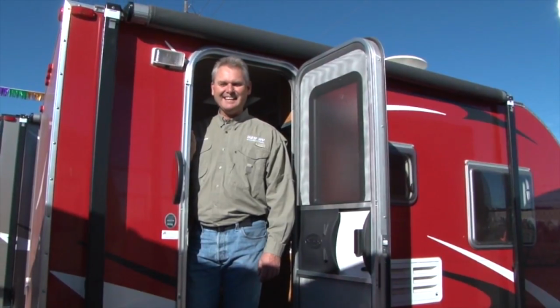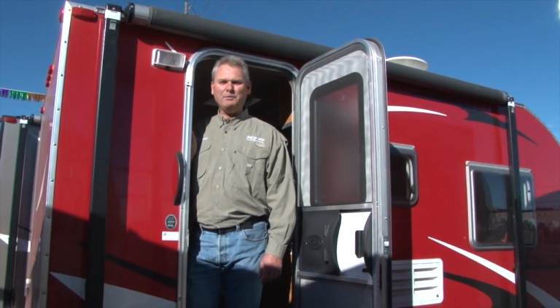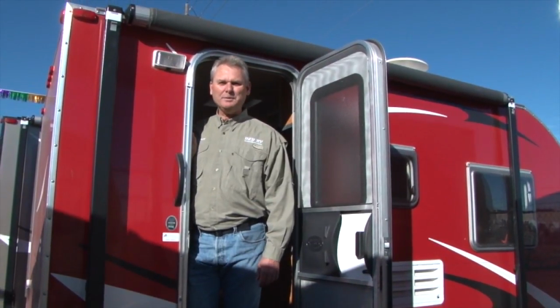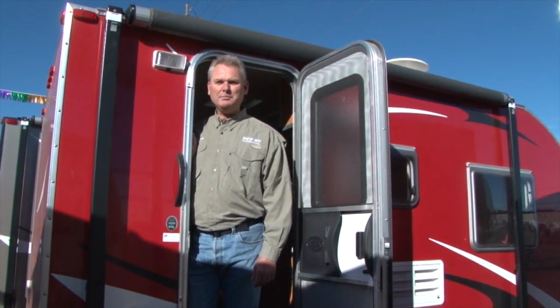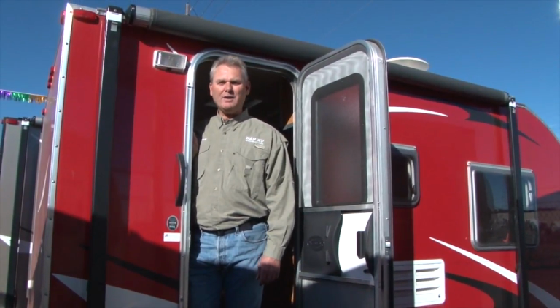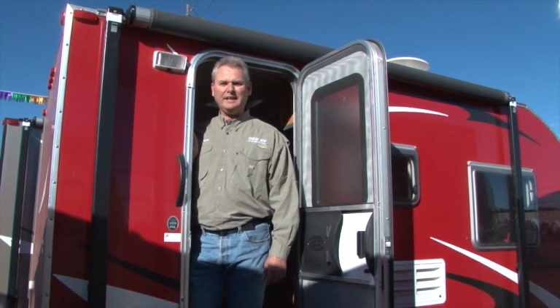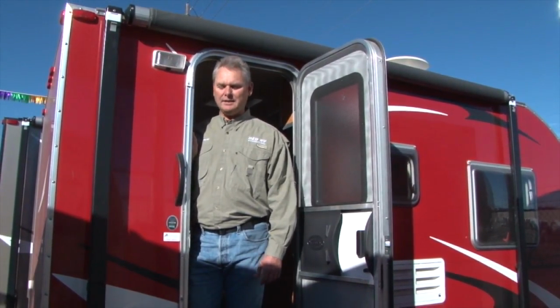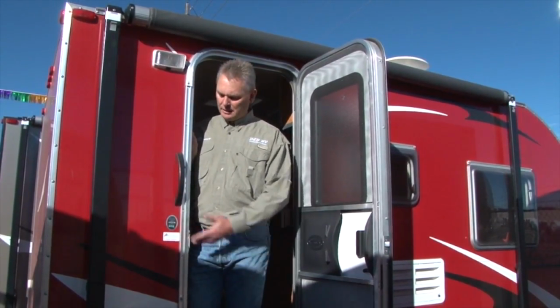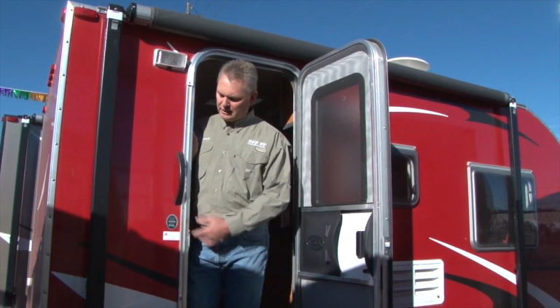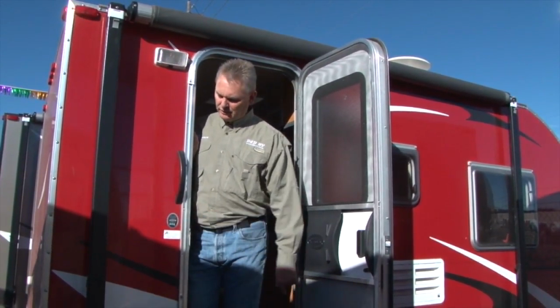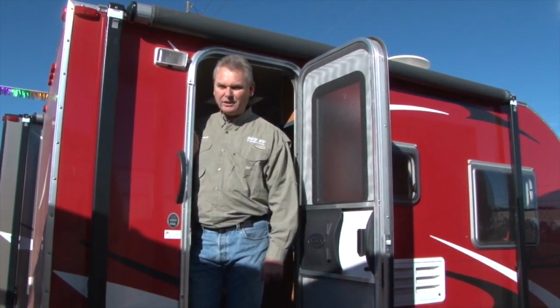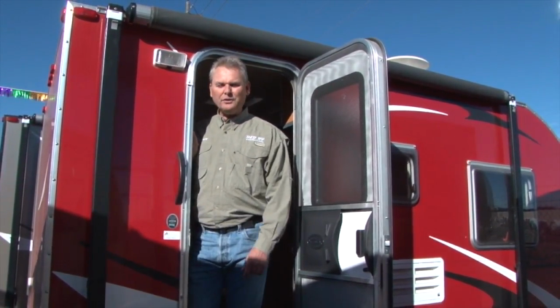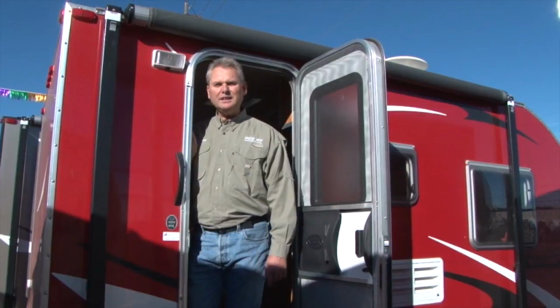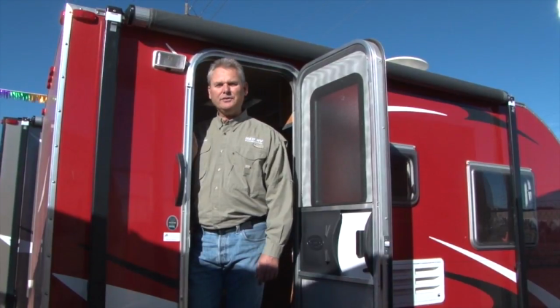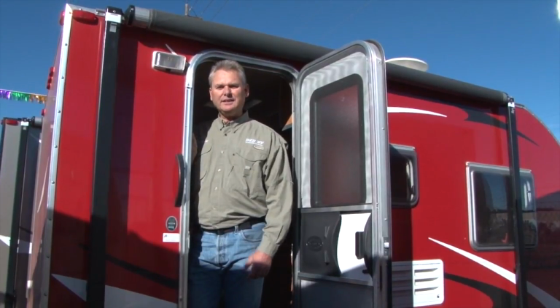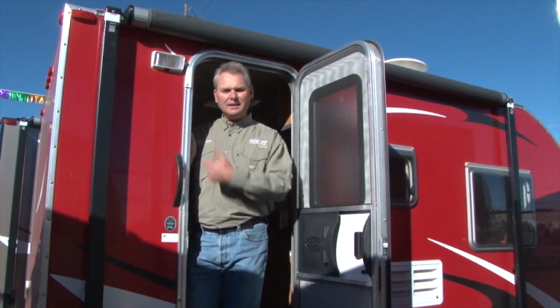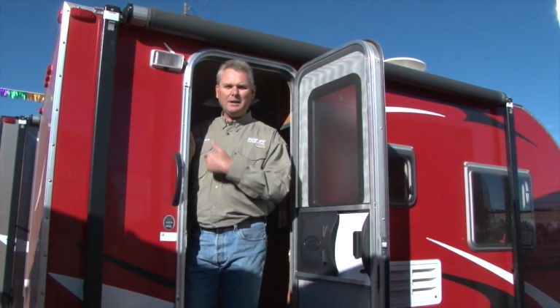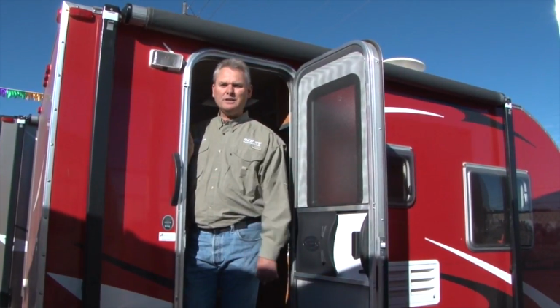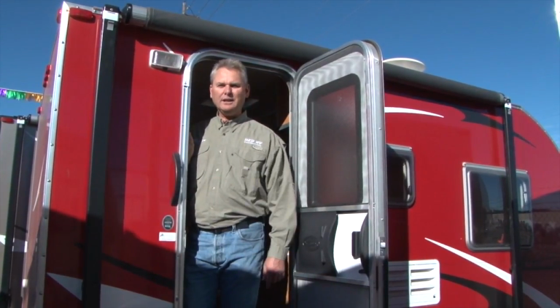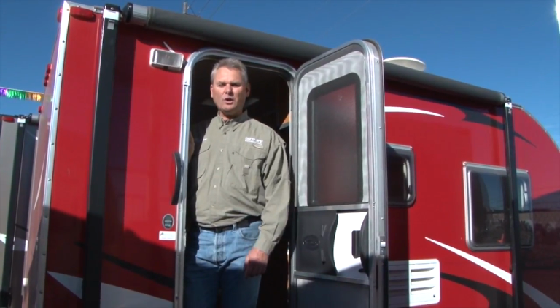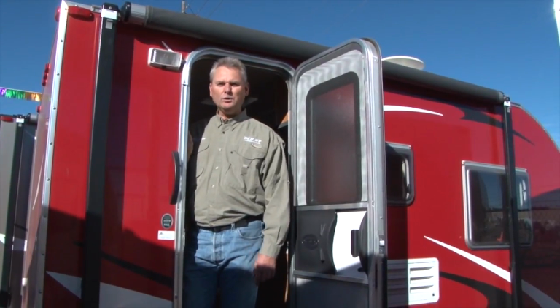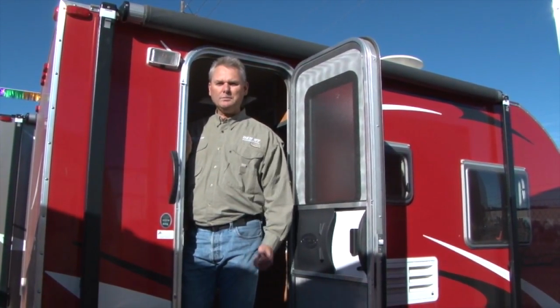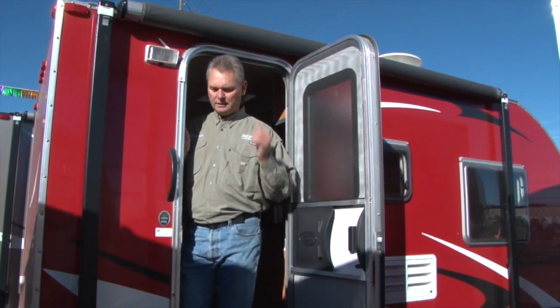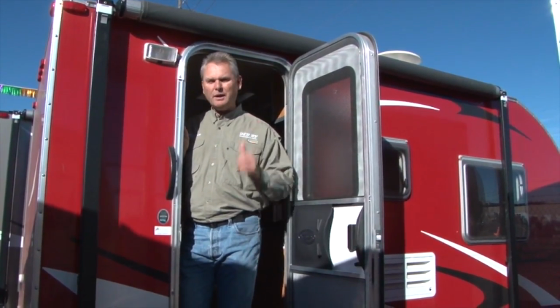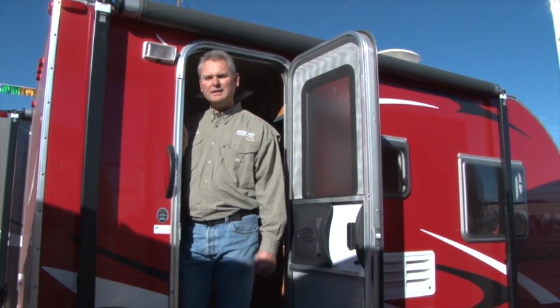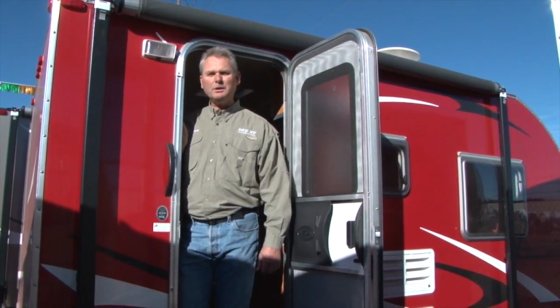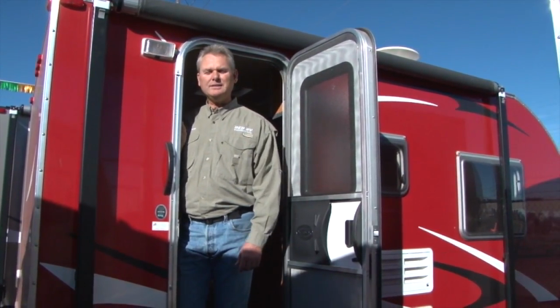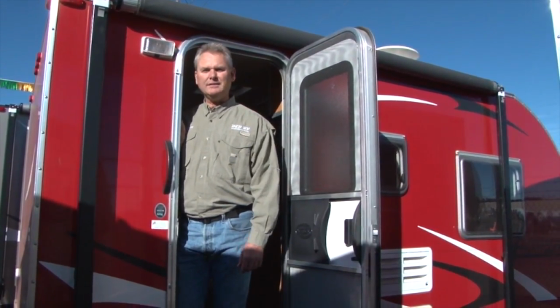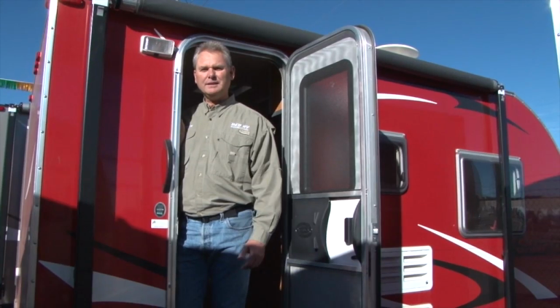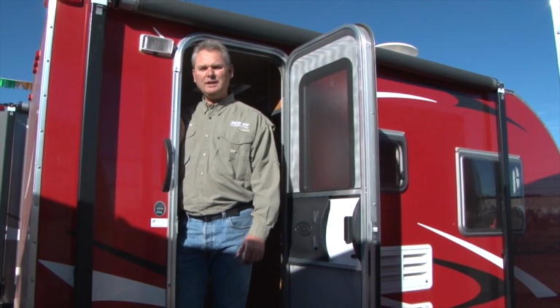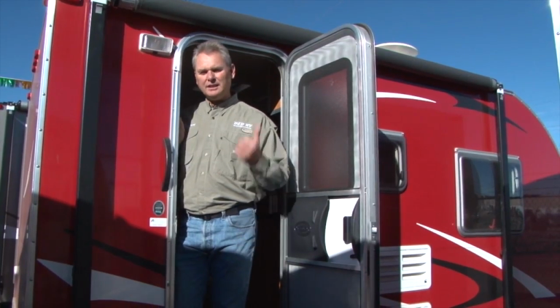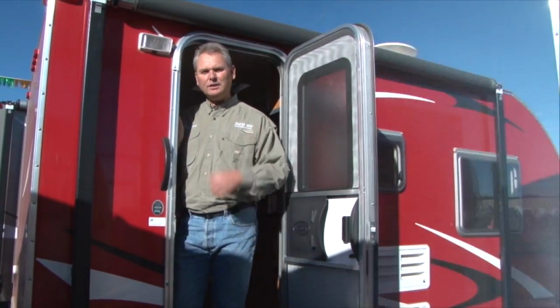Hi, welcome to B&B RV. Let's take a look at our little 13-foot Camp Light trailer. It's all aluminum. This model has the bunk beds in it. Come on in and take a look.